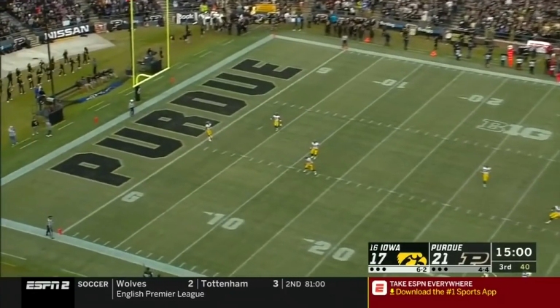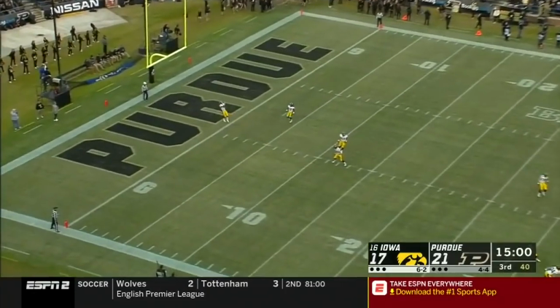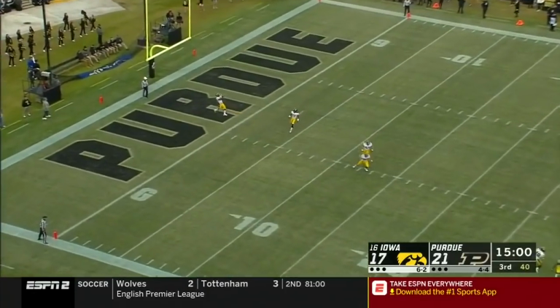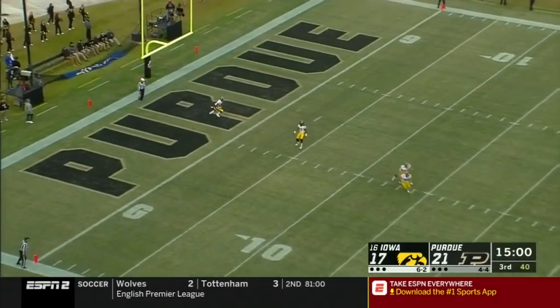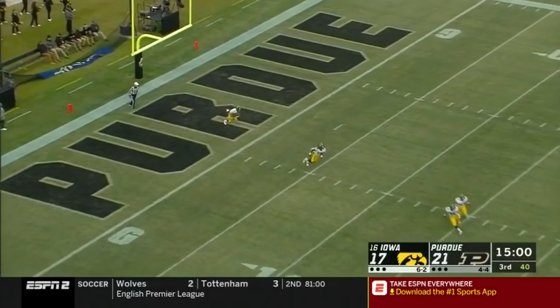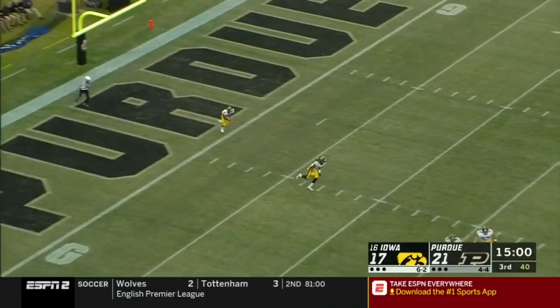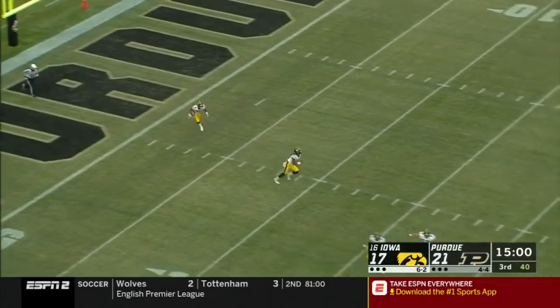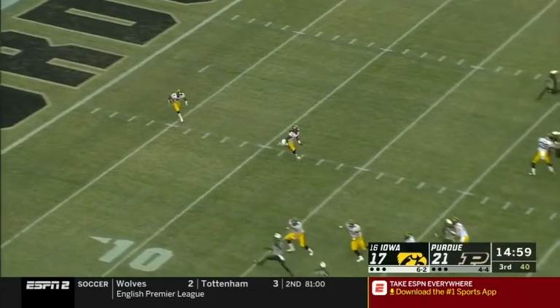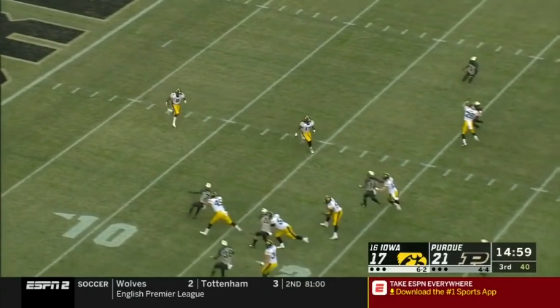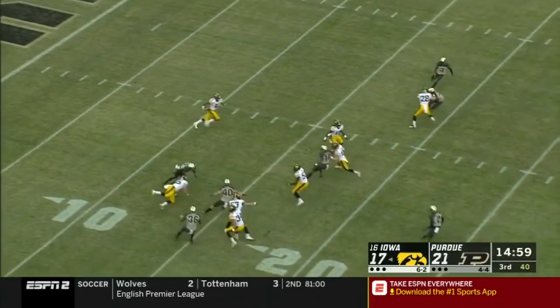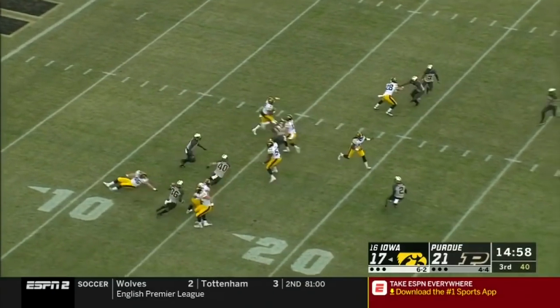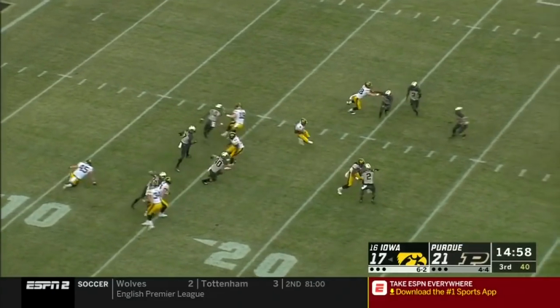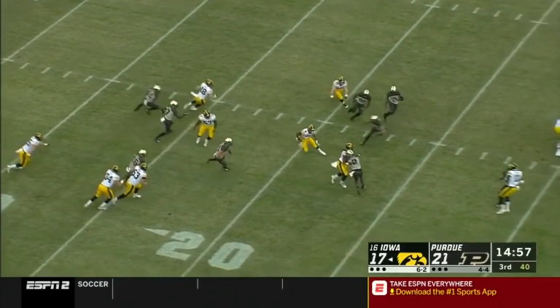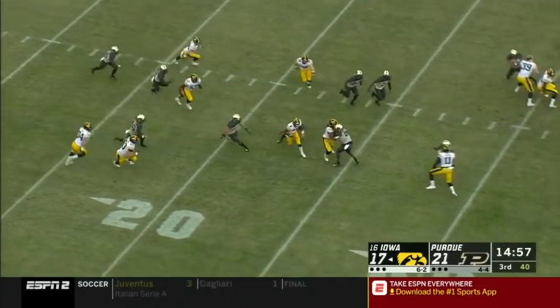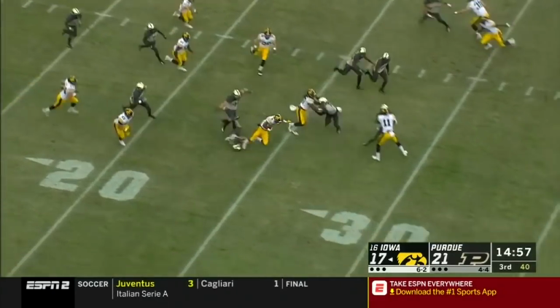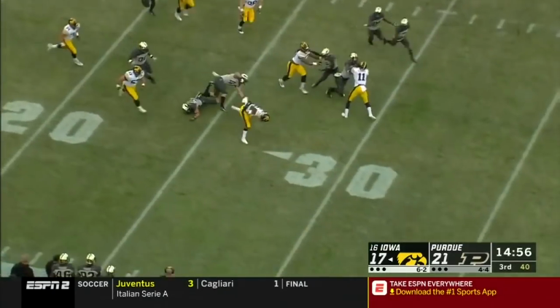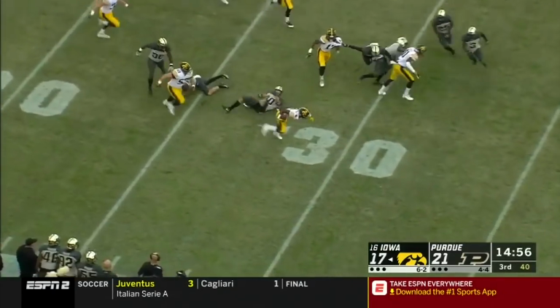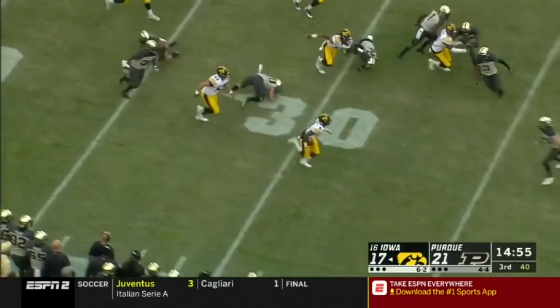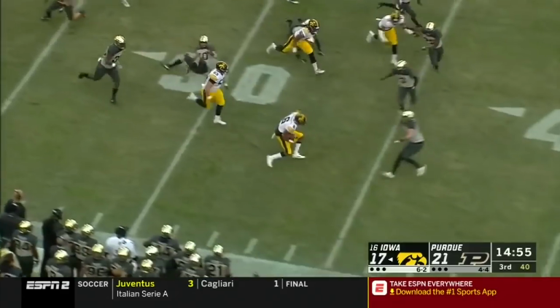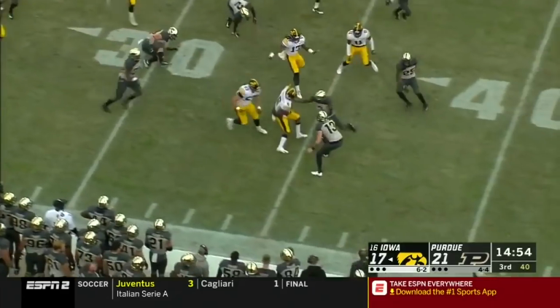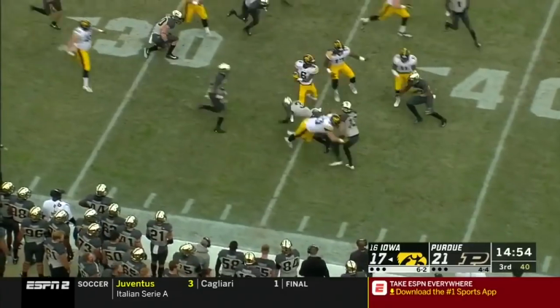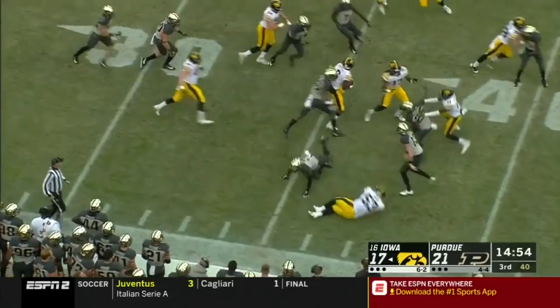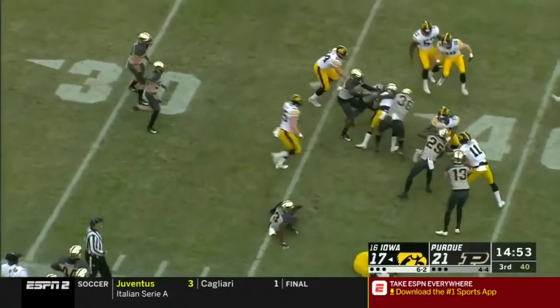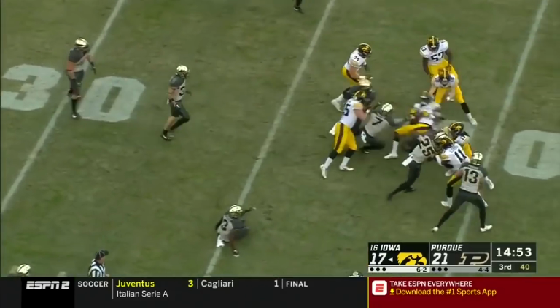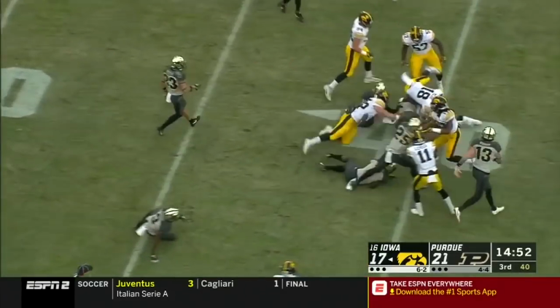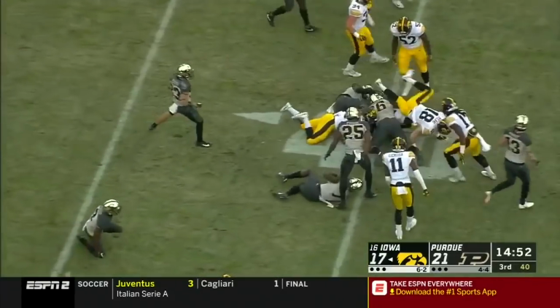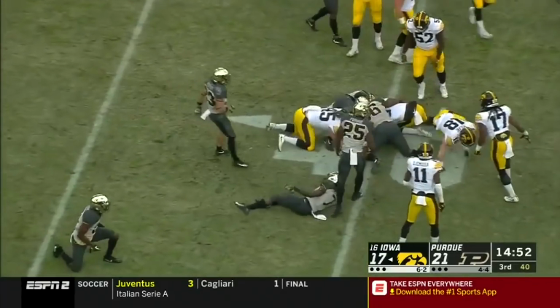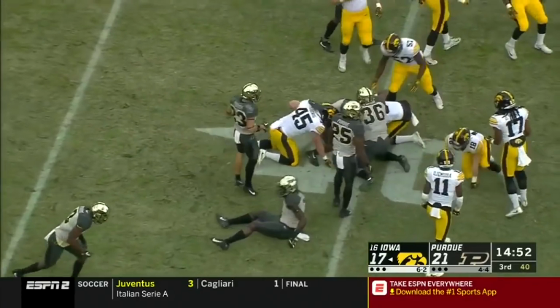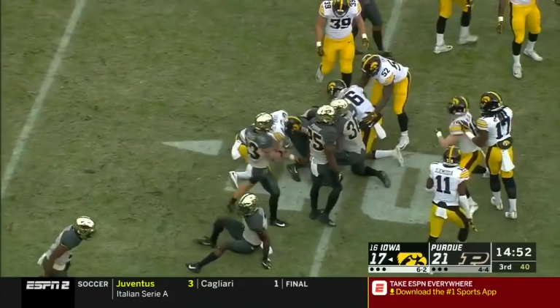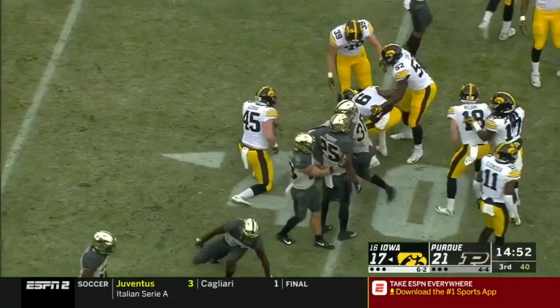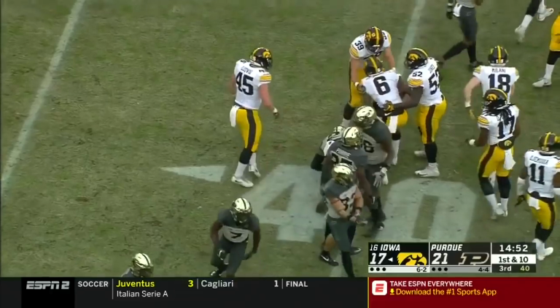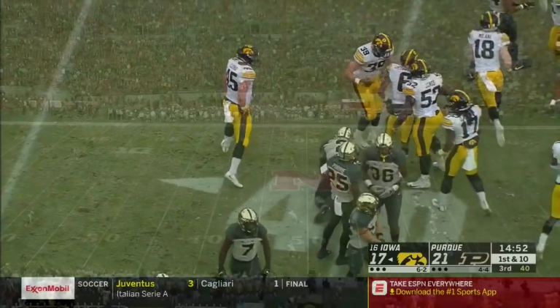Iowa gets it — Smith-Marcet takes it out. Great kick return. Smith-Marcet keeps his feet at the 35 and just short of the 40-yard line.